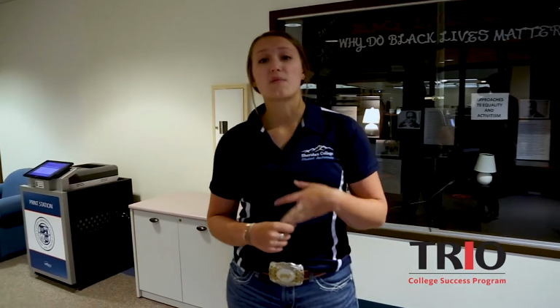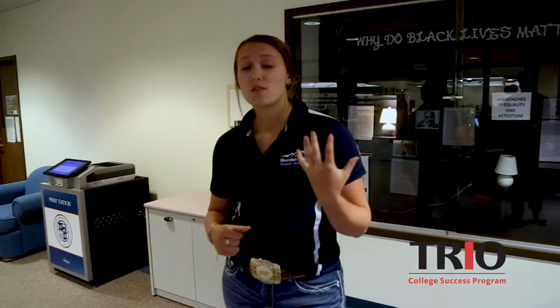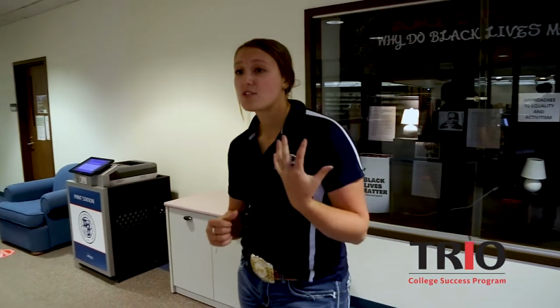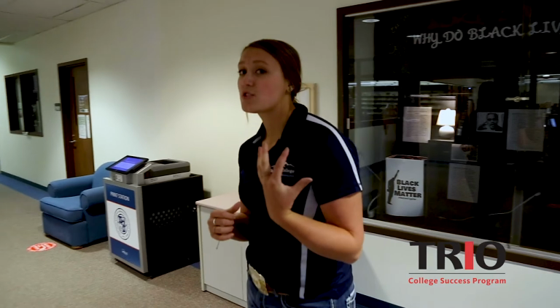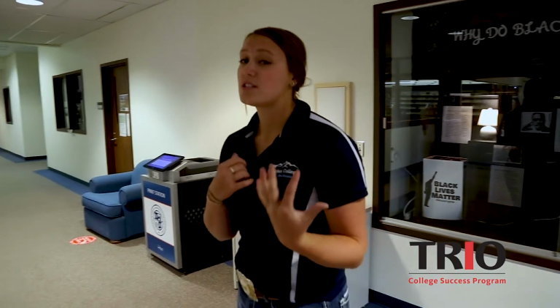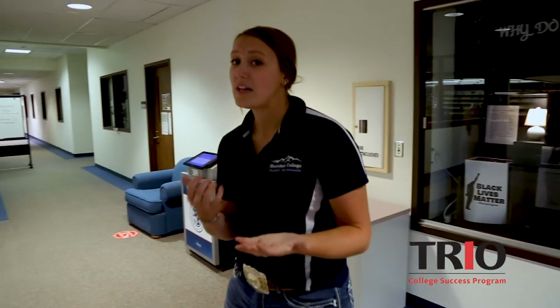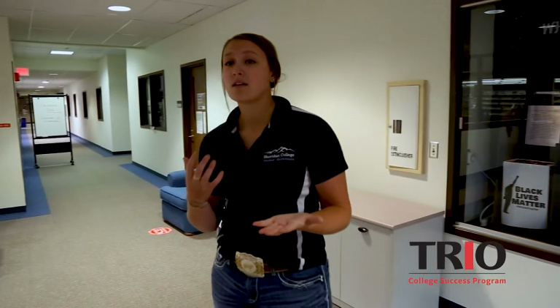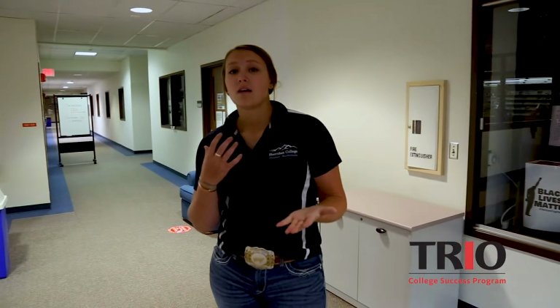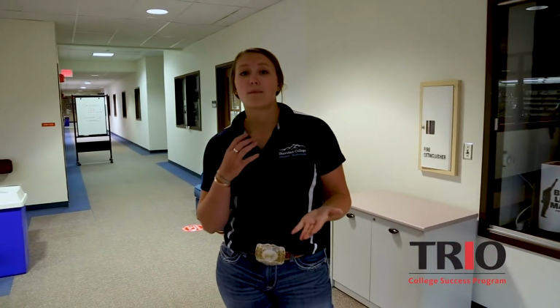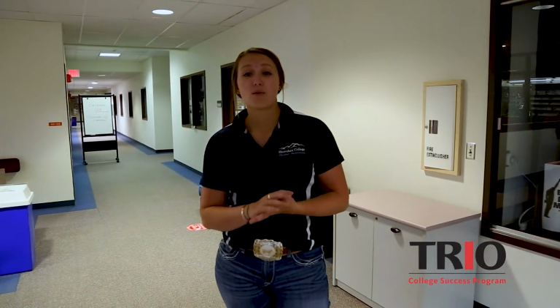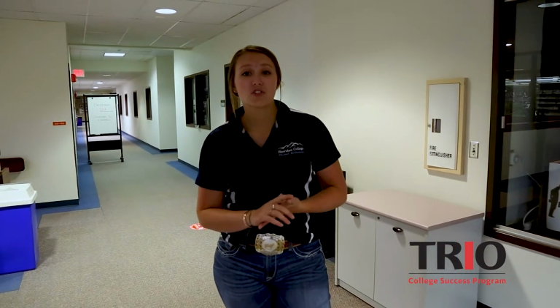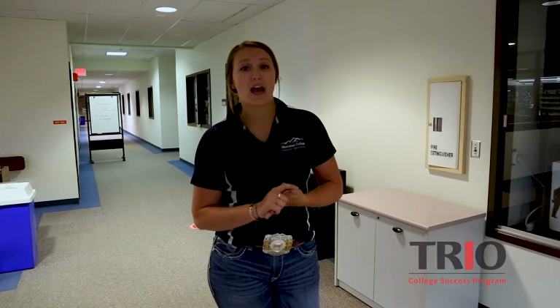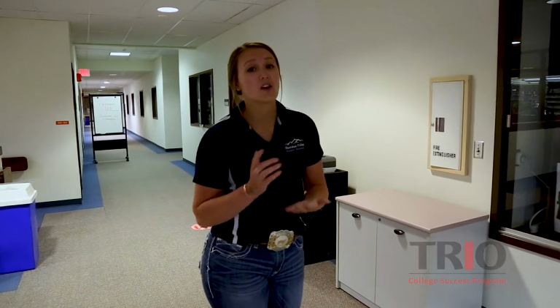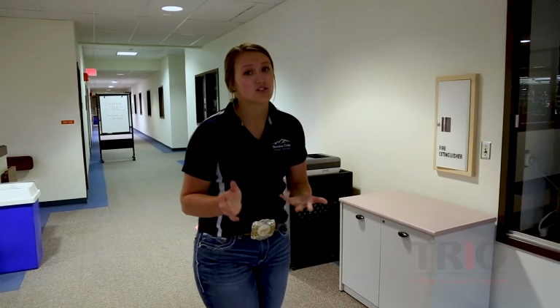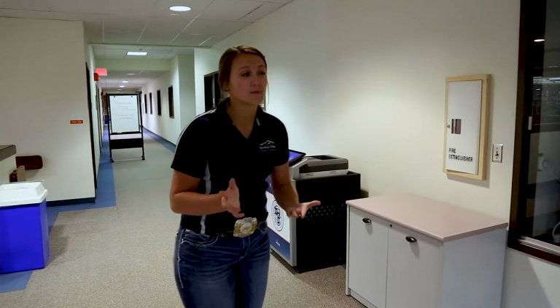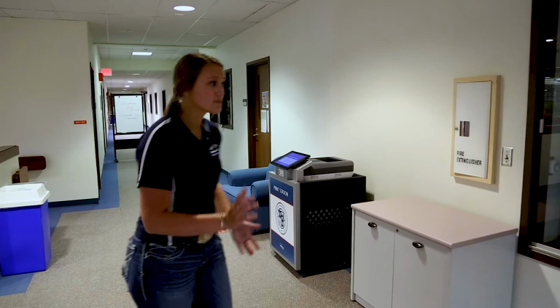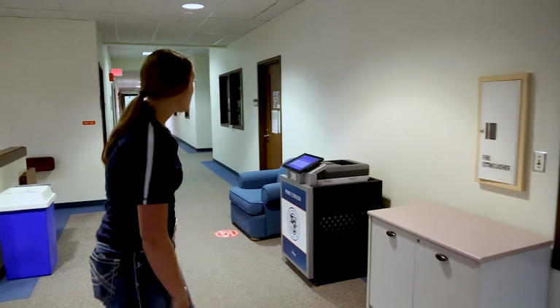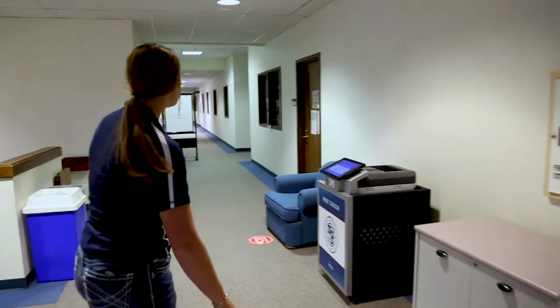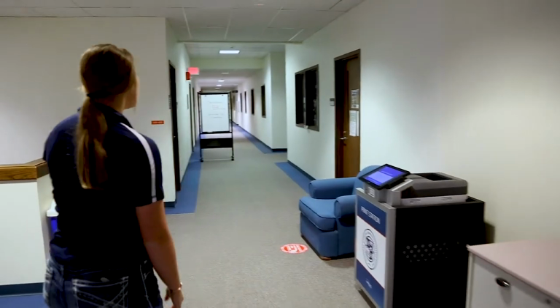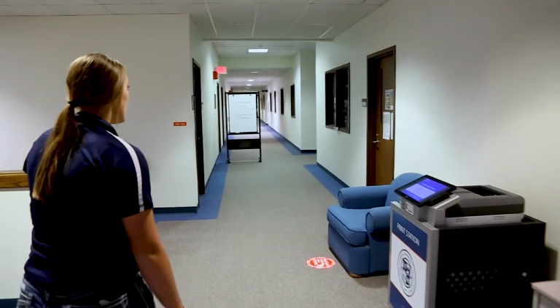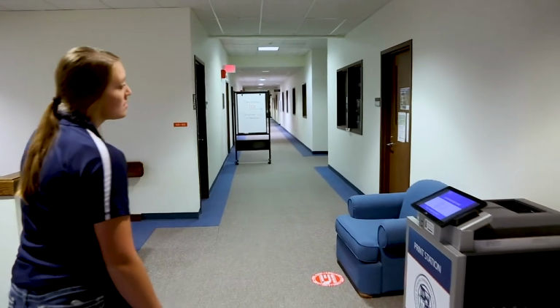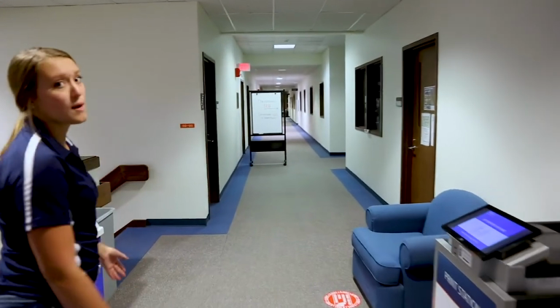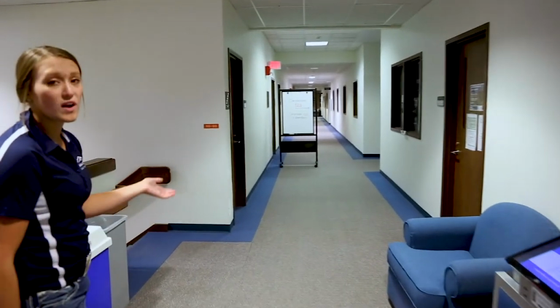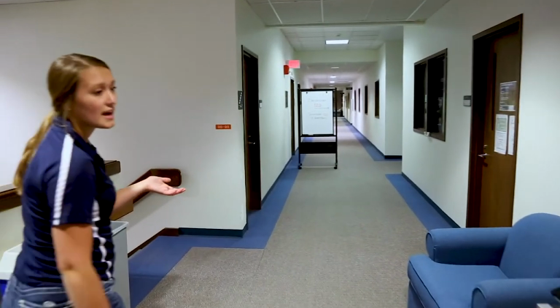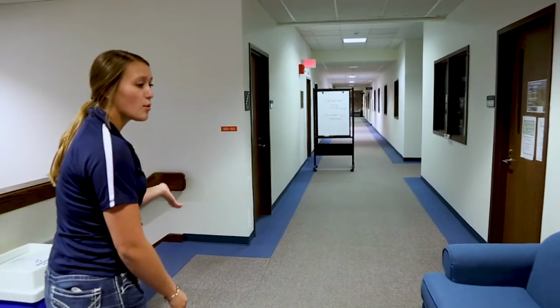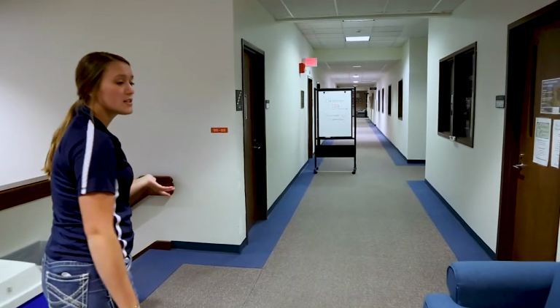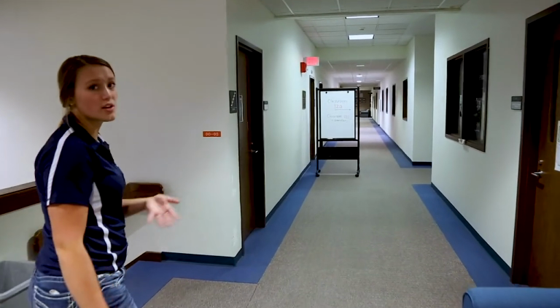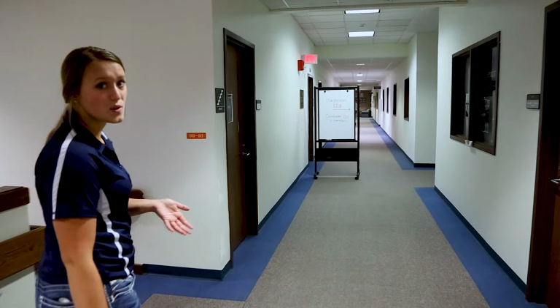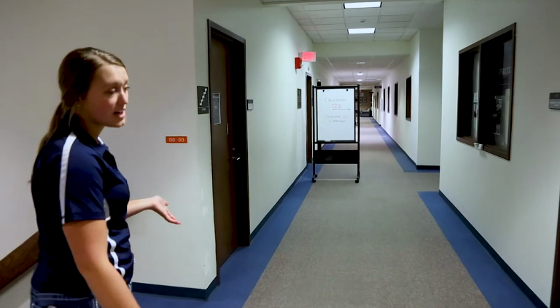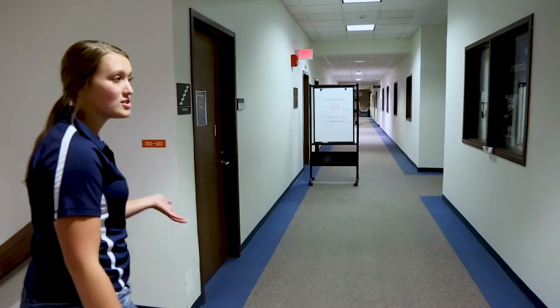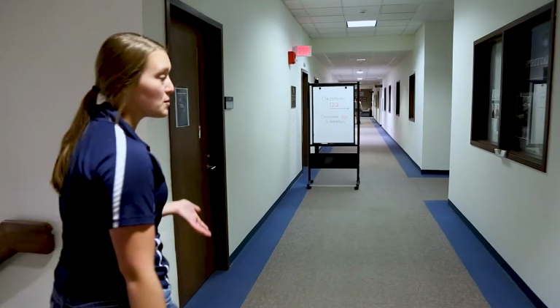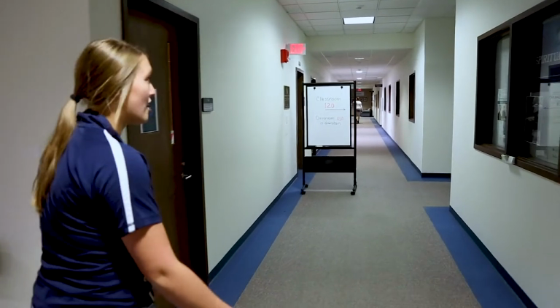They also have services for students to print any papers that you may have at no cost to you. As we go down this hallway we'll find the IT department, who's here to help you with any technical issues you might have.